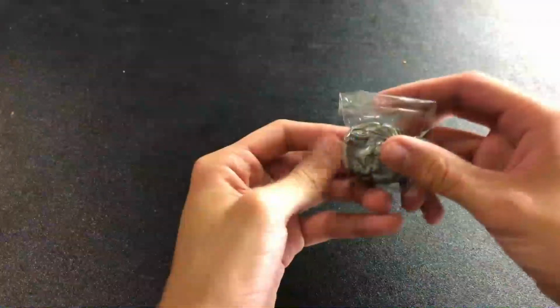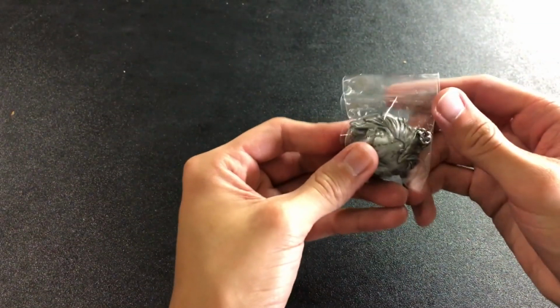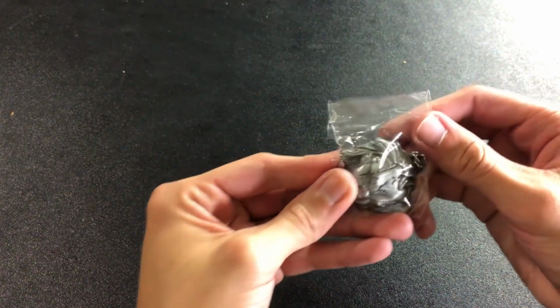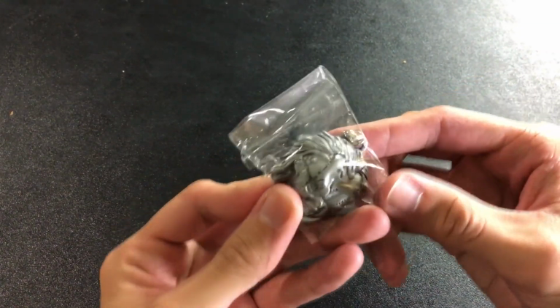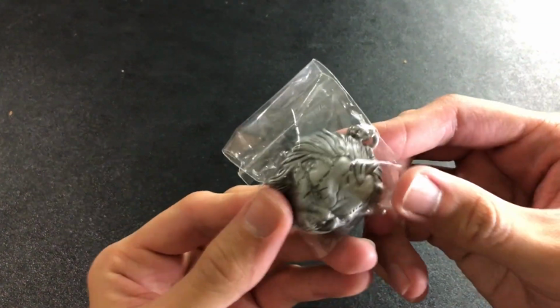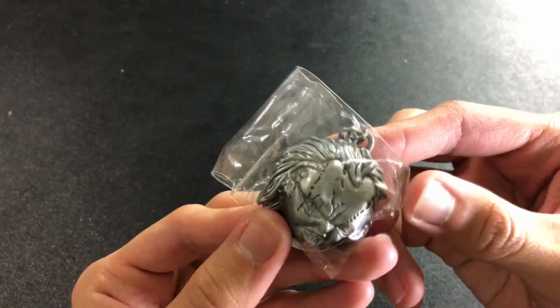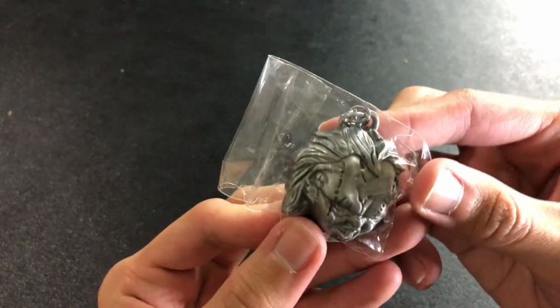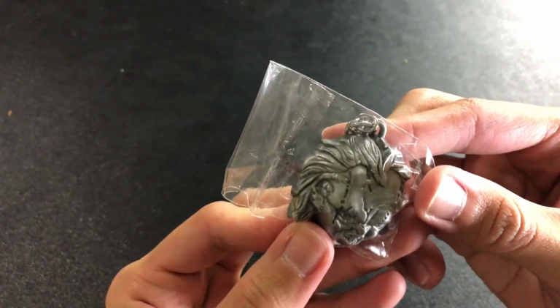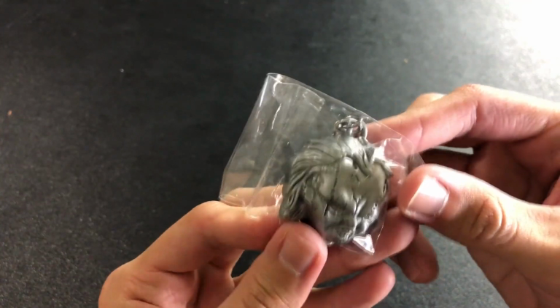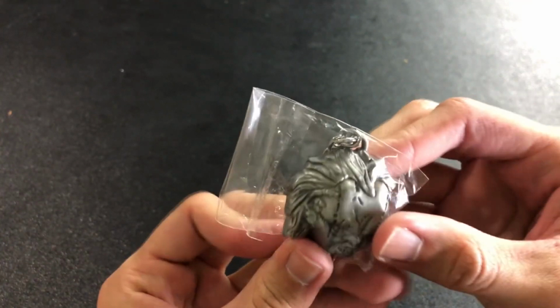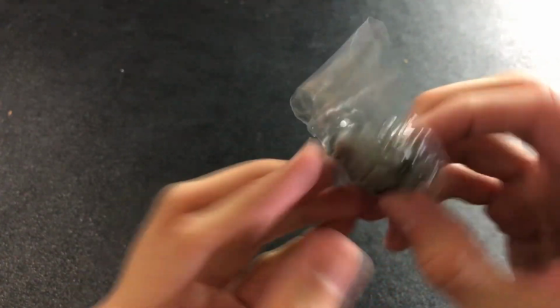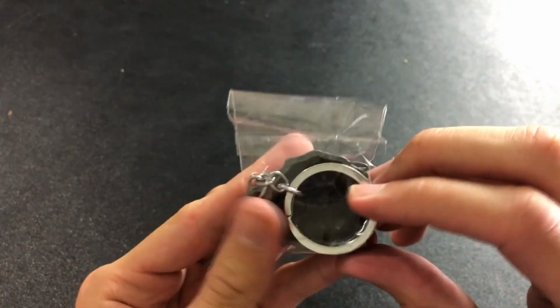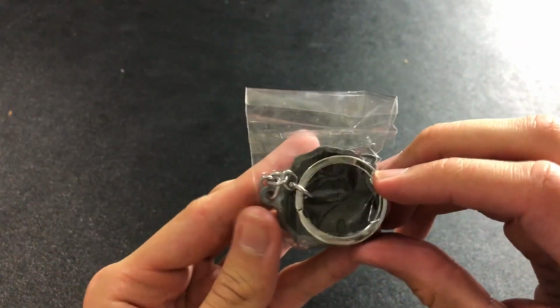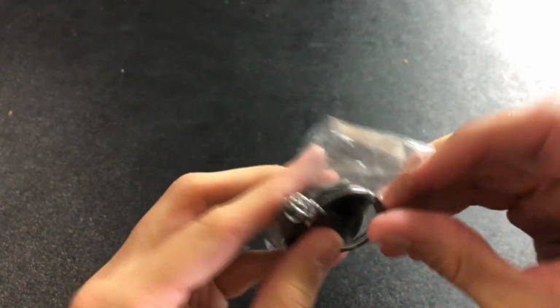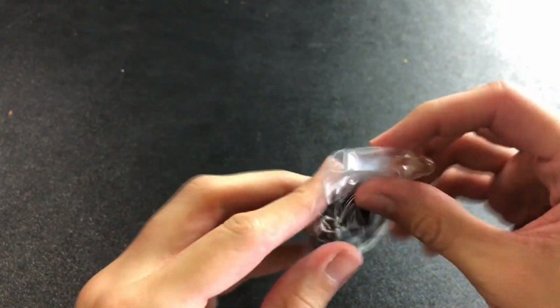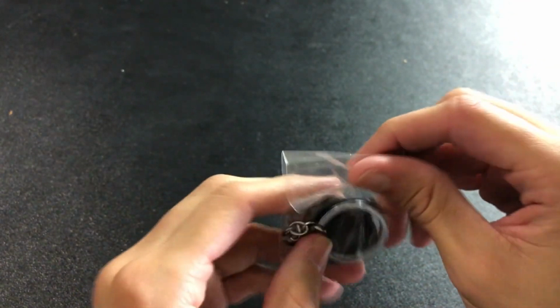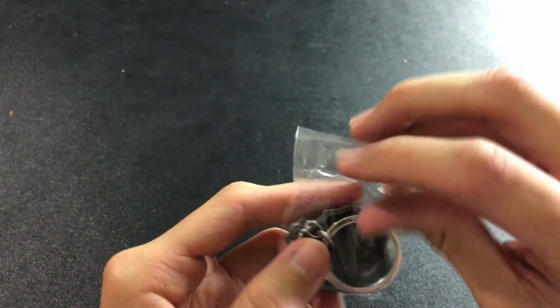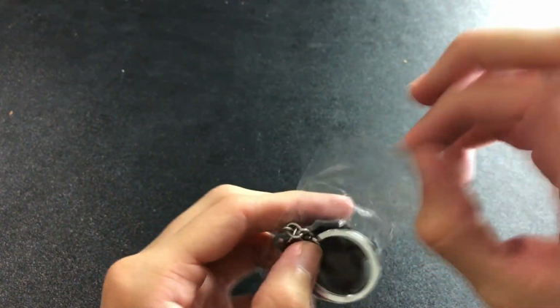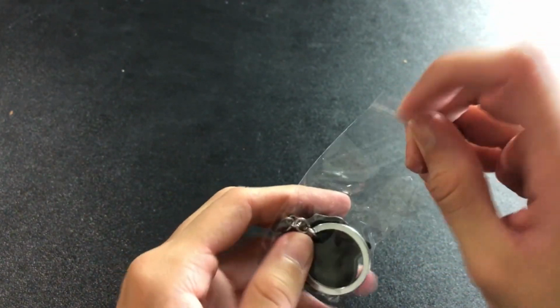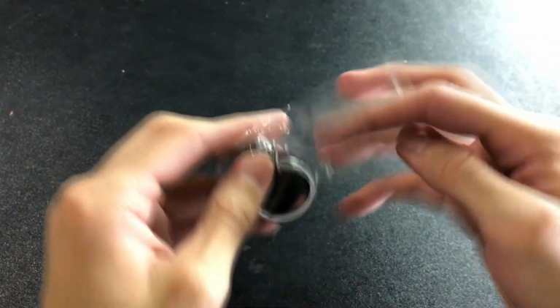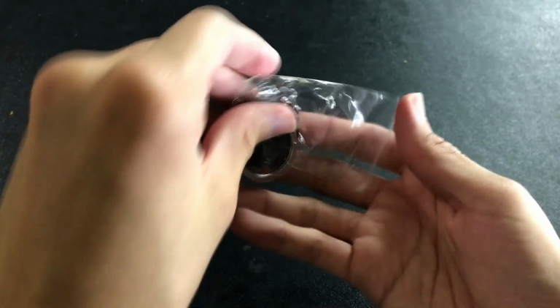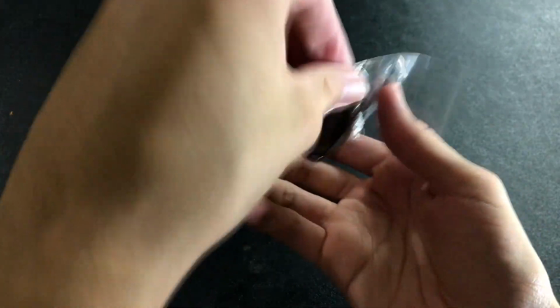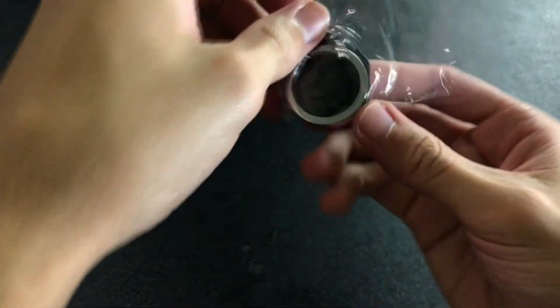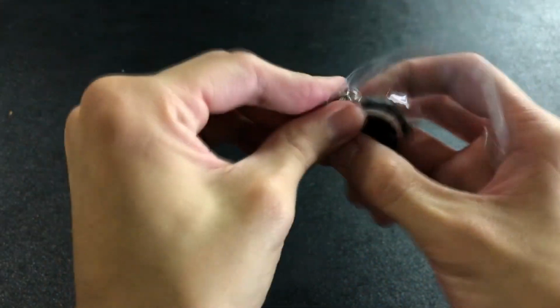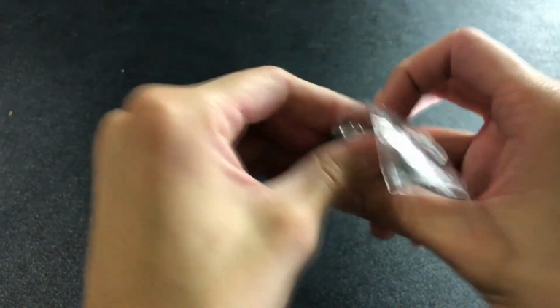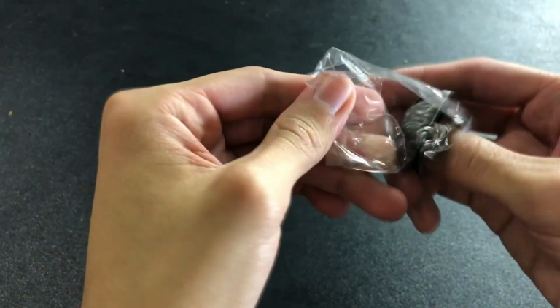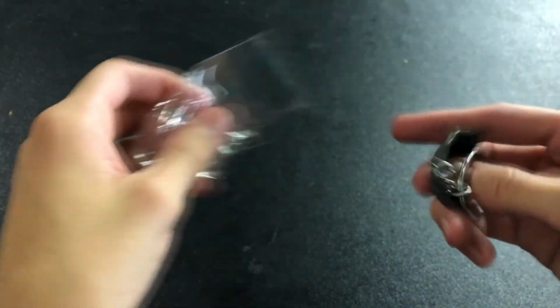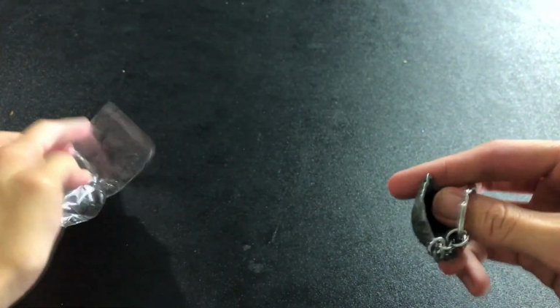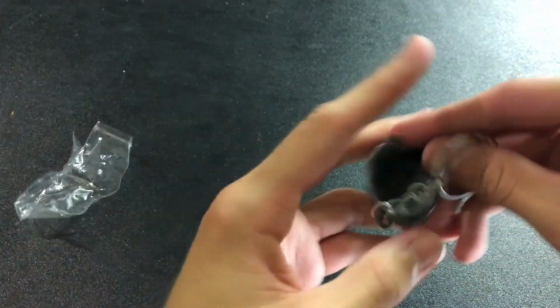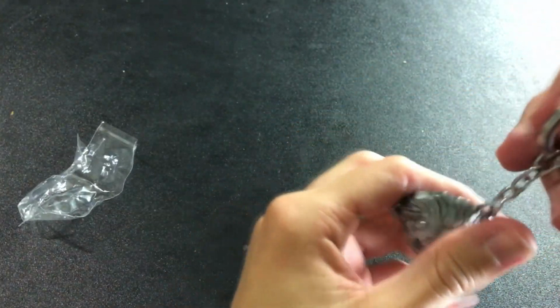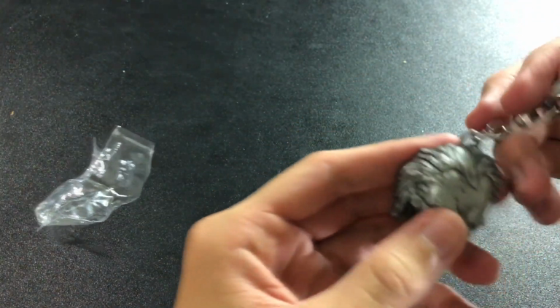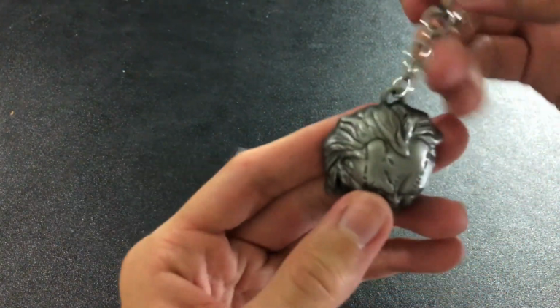What's up, everybody? Roderick here with this cool Chucky head keychain. This is Friasa. Nice, simple packaging. Just rip this out, and here's what we got.